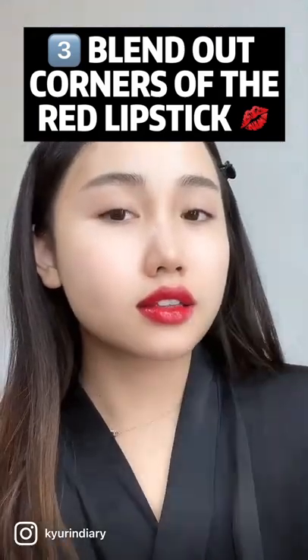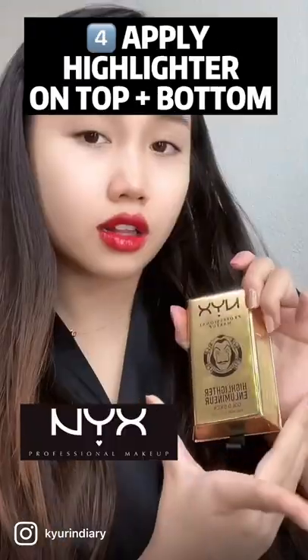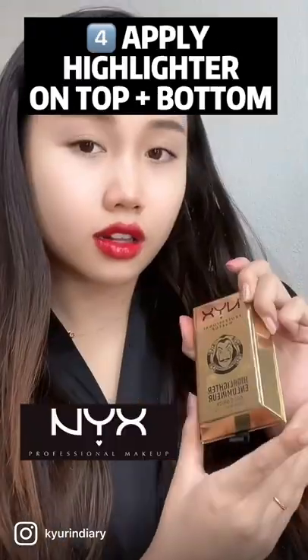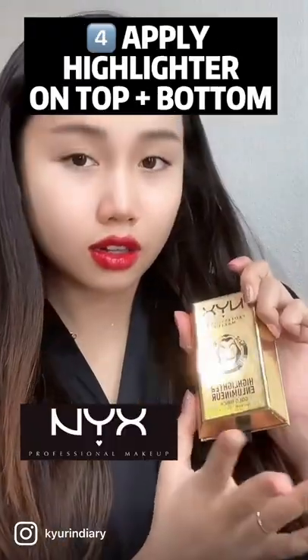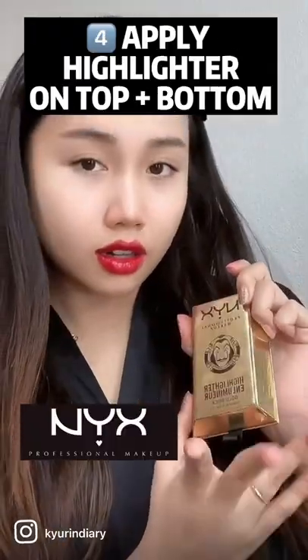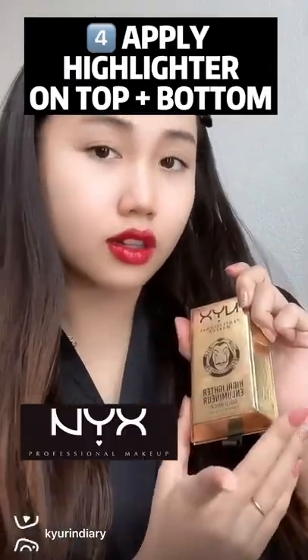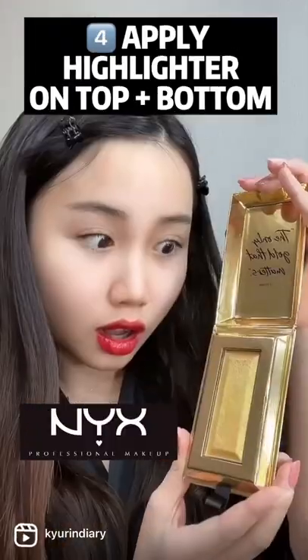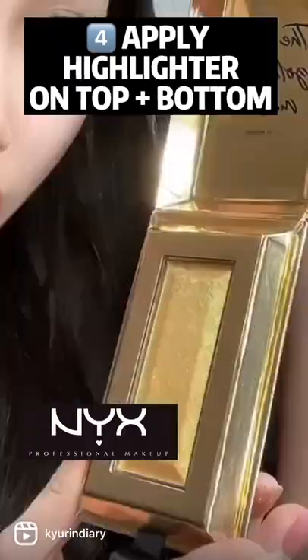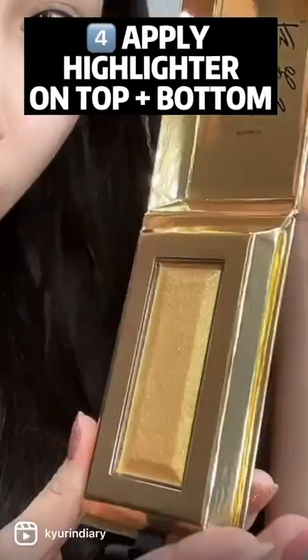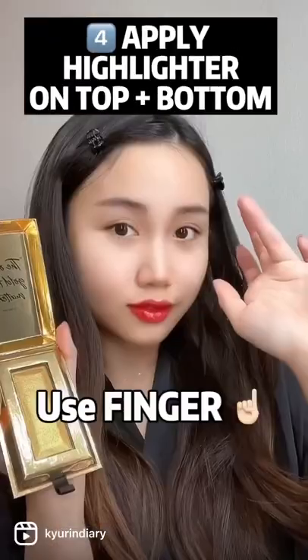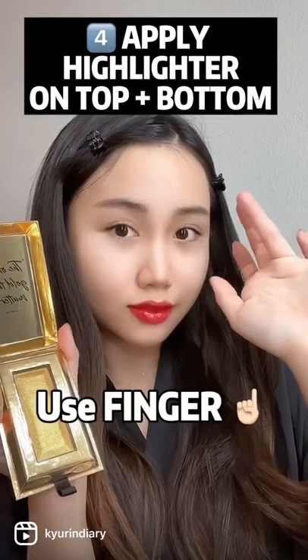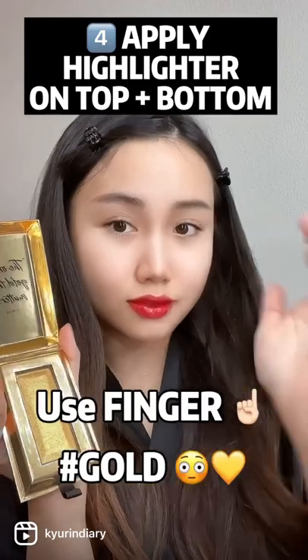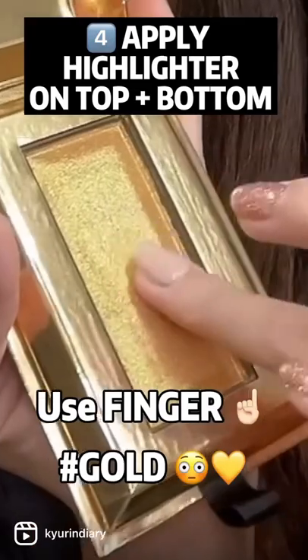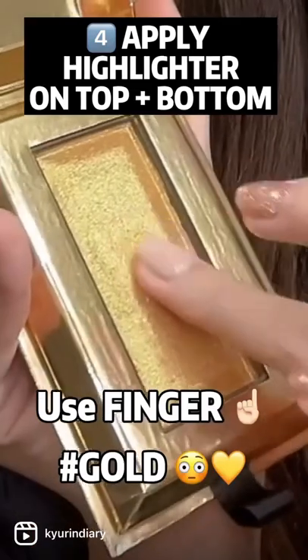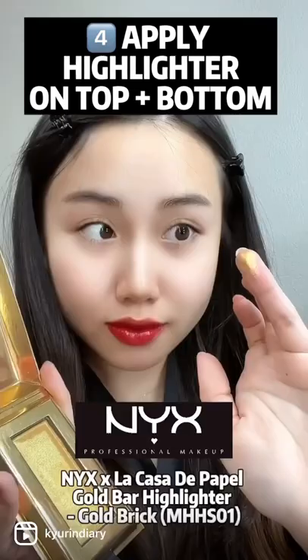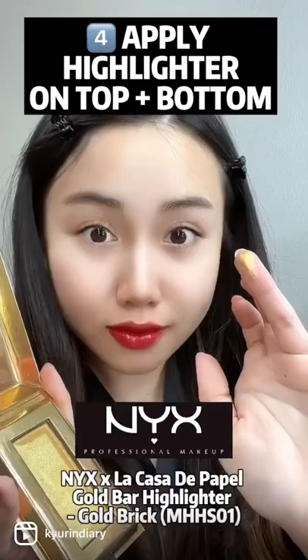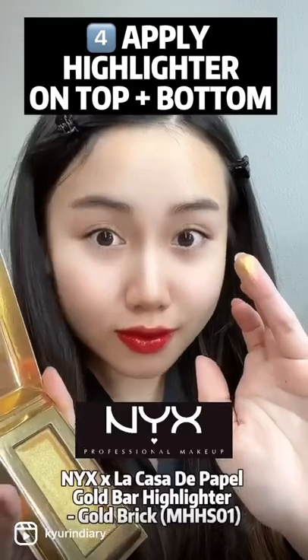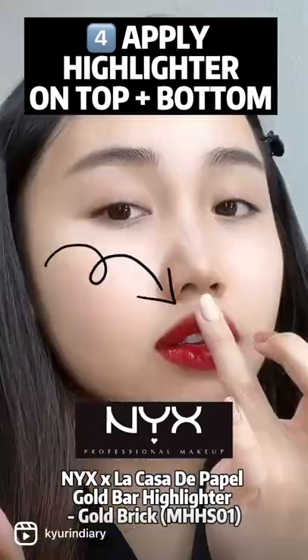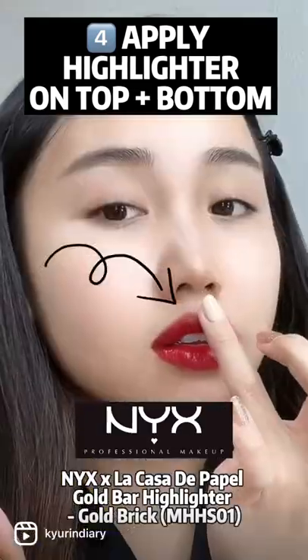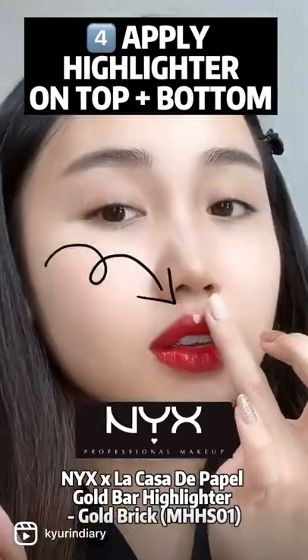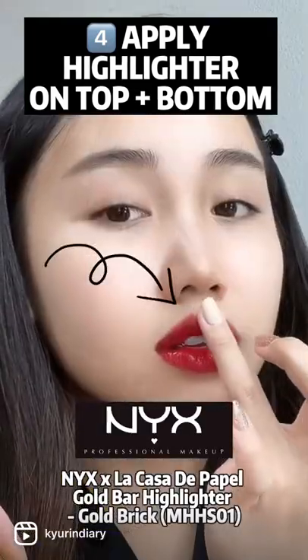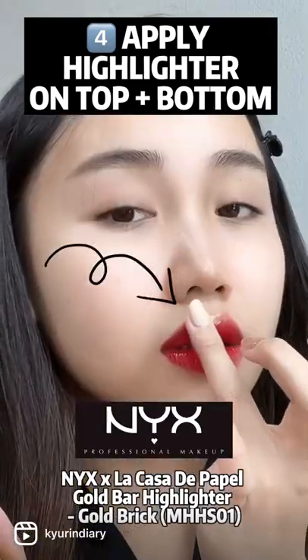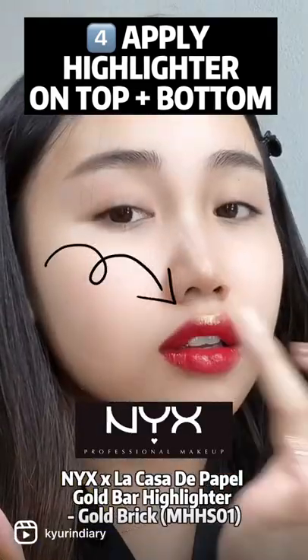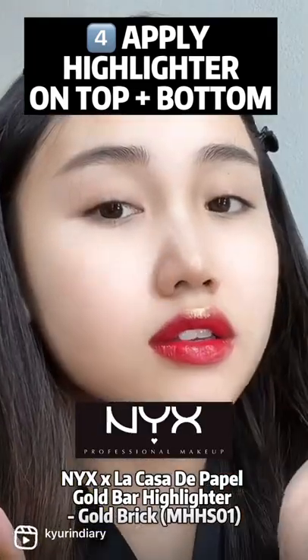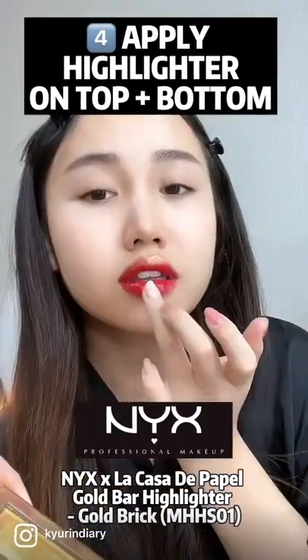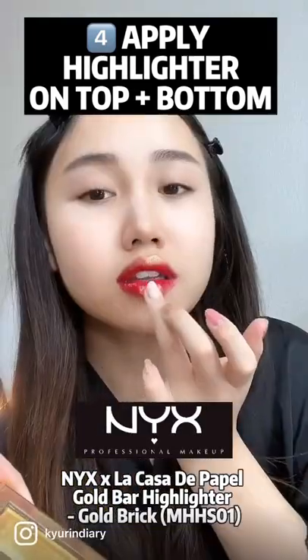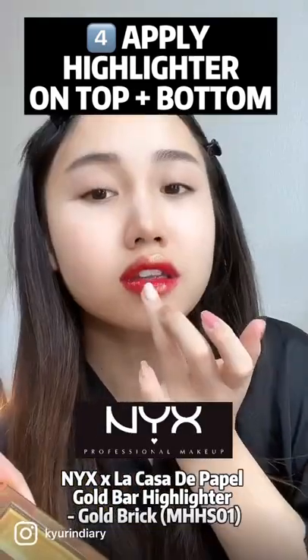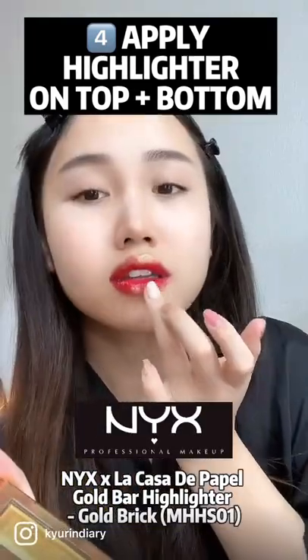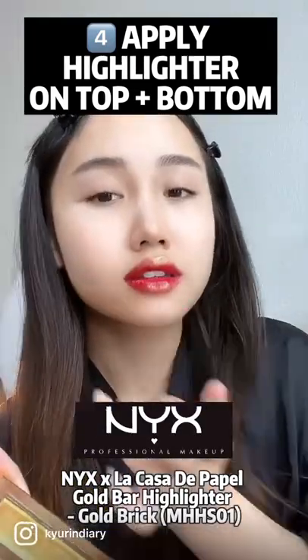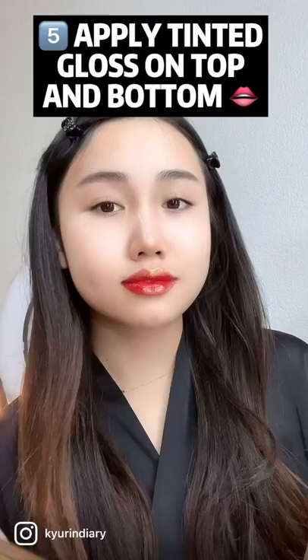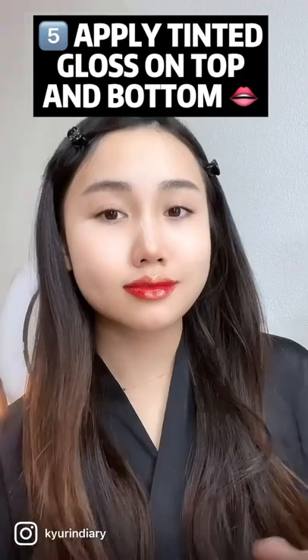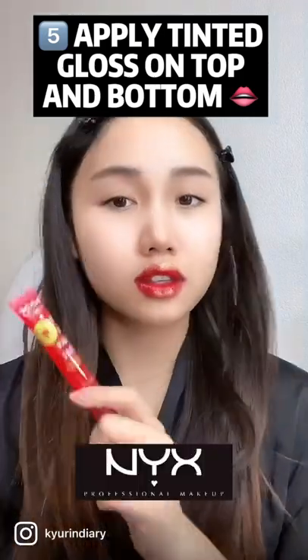Now revealing the top secret: take a highlighter — I'm choosing a gold one — and apply it only on the top of your lips and on the bottom, just like this.